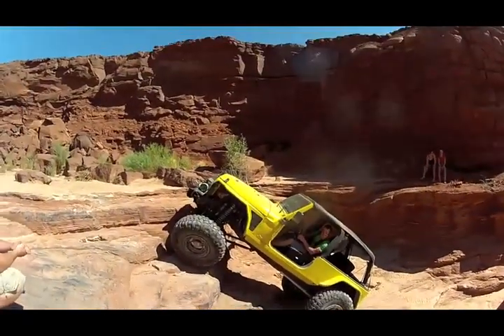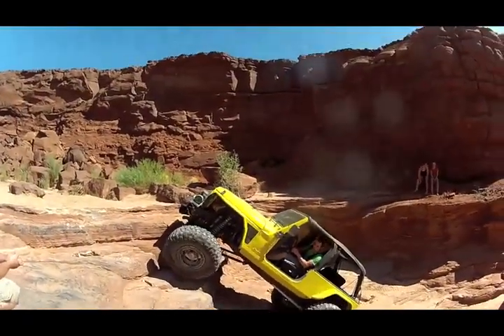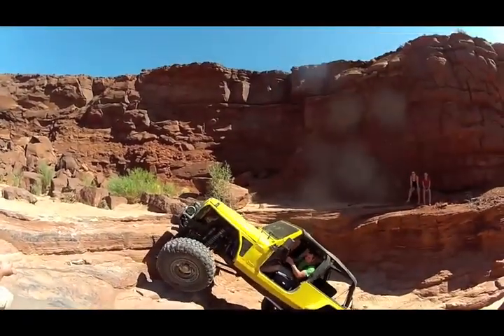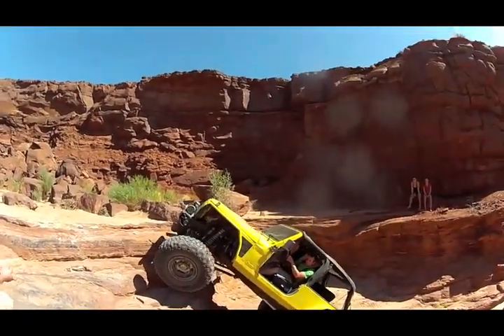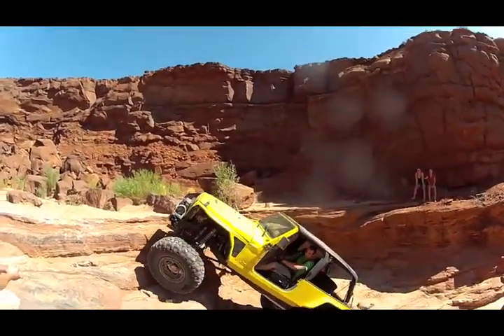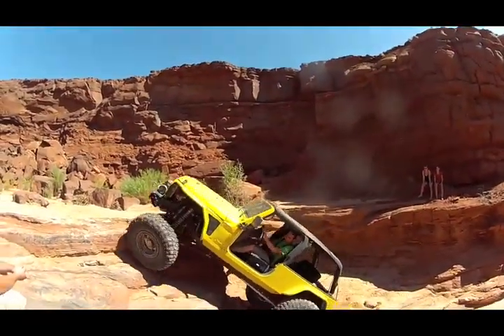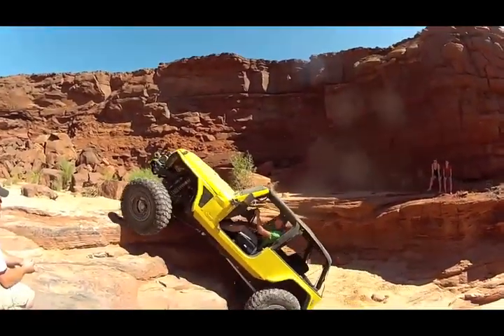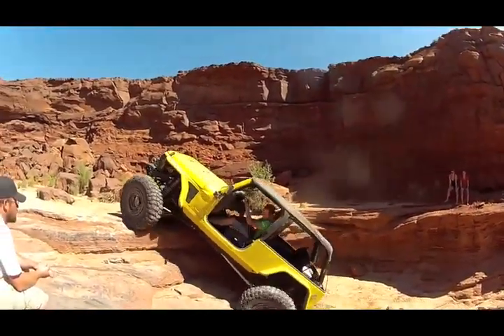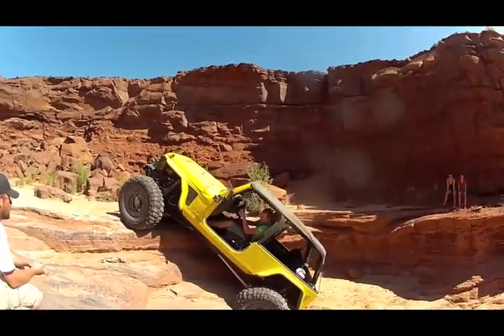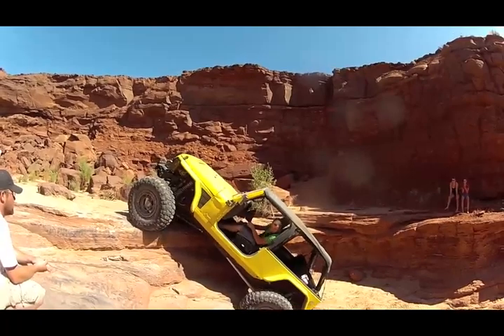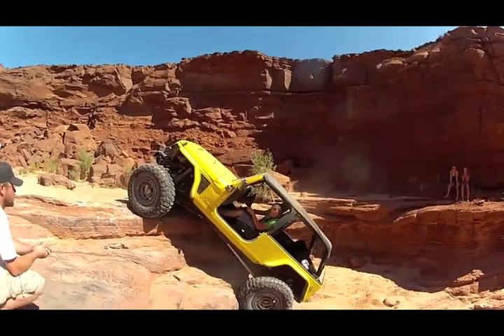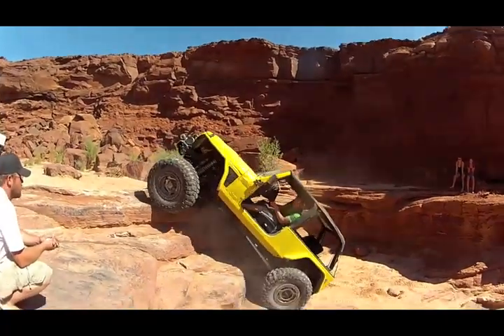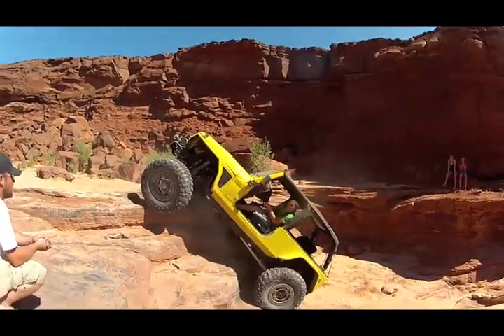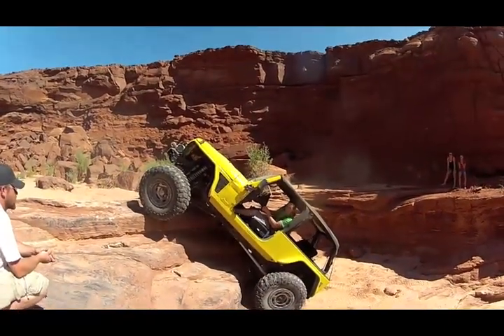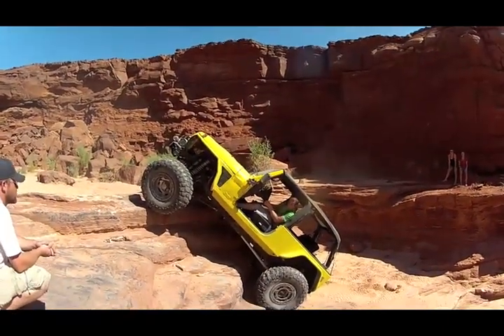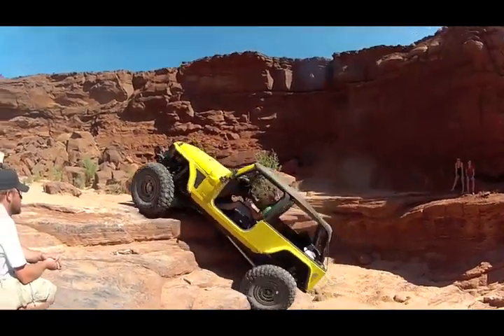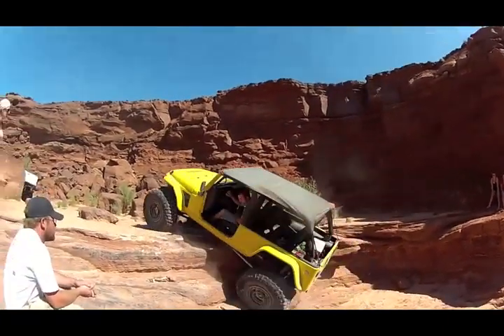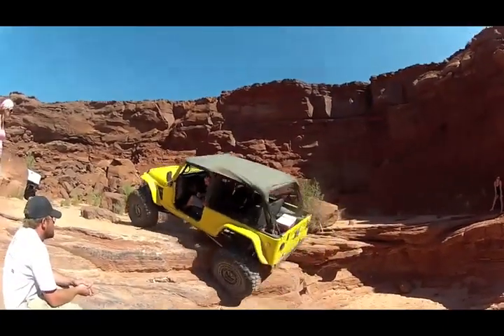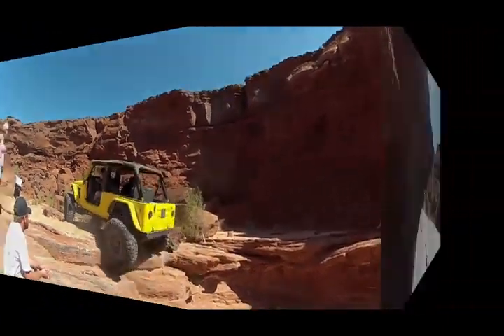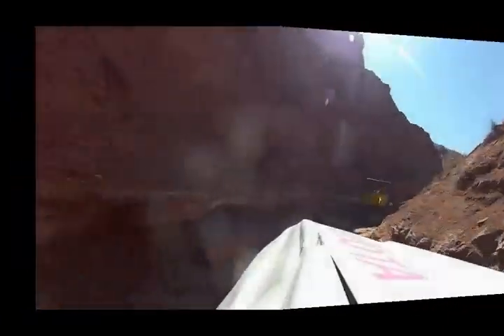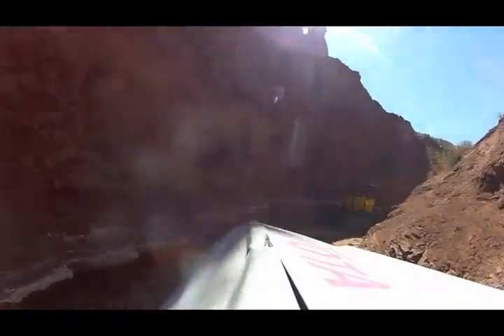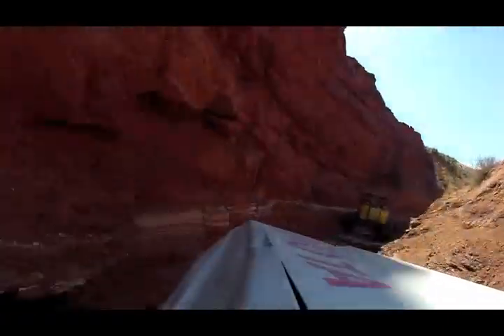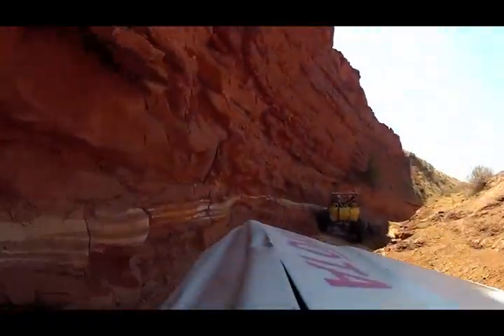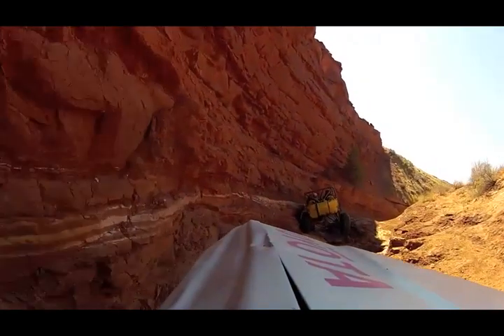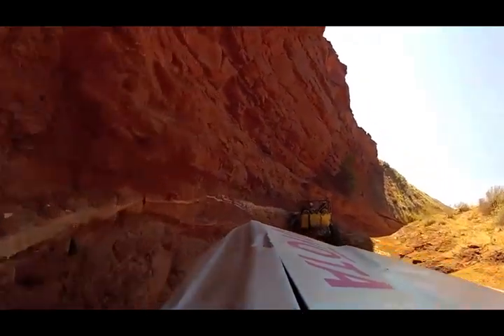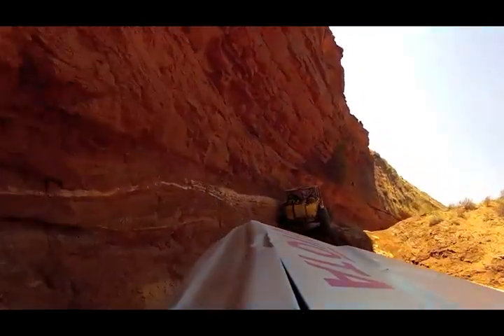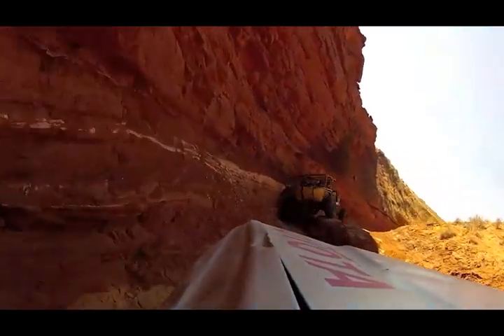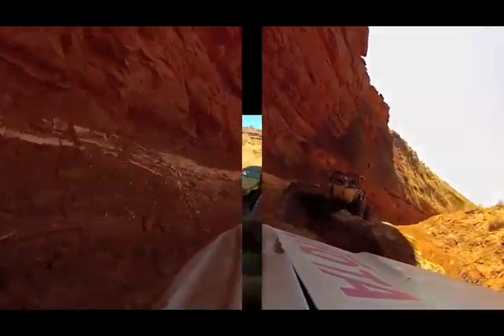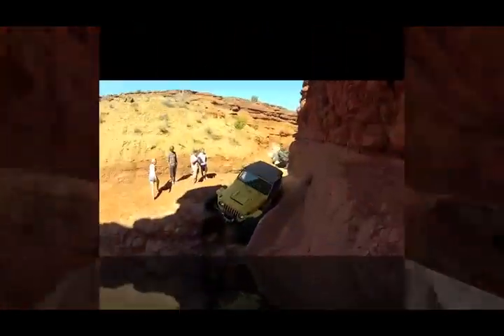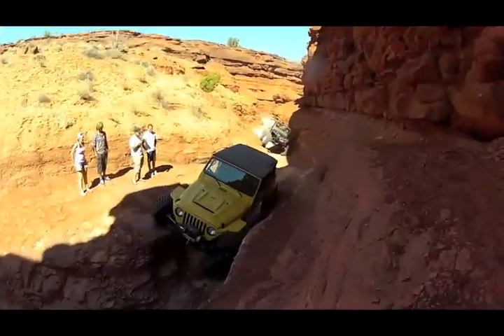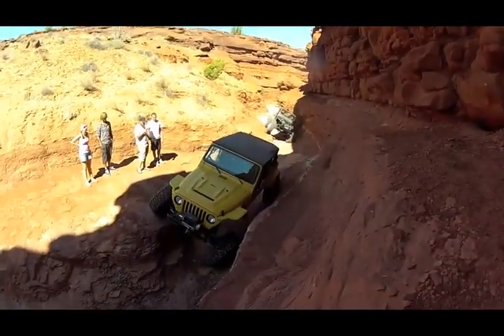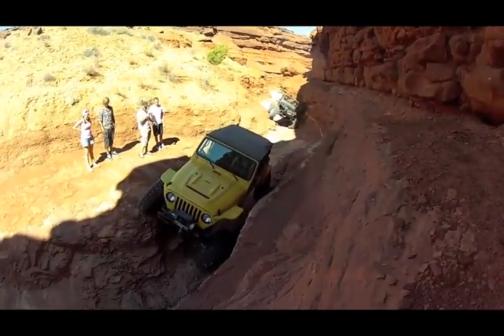This is the first obstacle that you're going to come to — here's a view from the top. This obstacle is called the Pickle, and here's a view from the top of that as well.